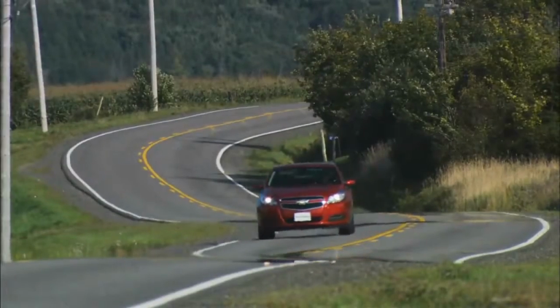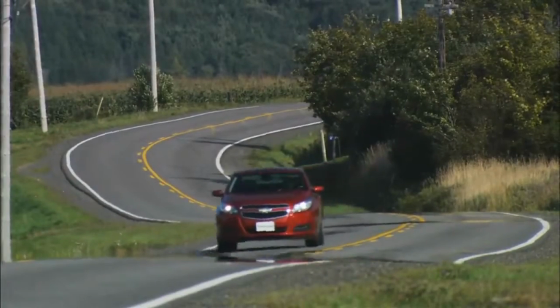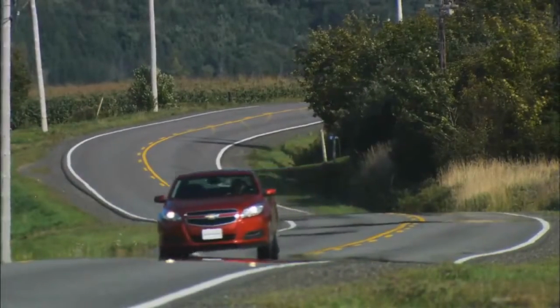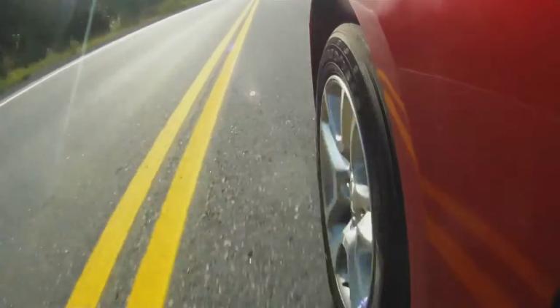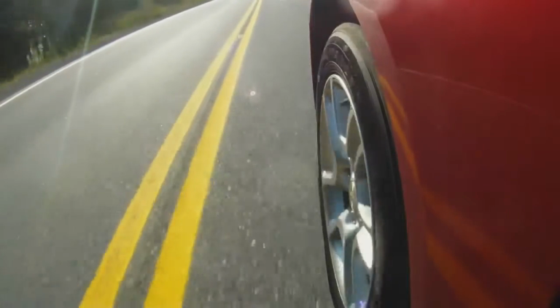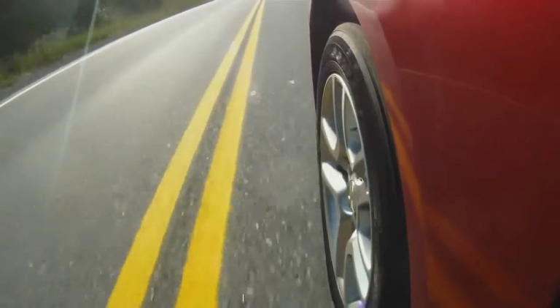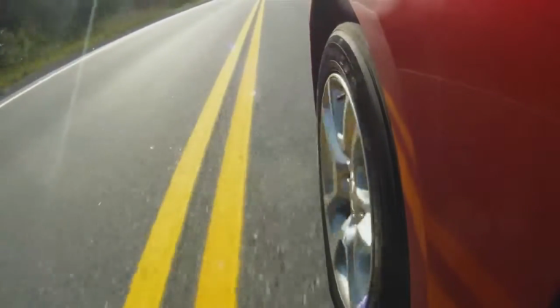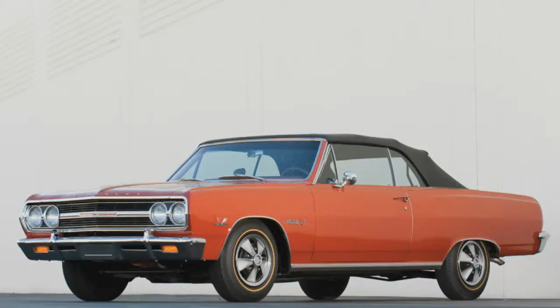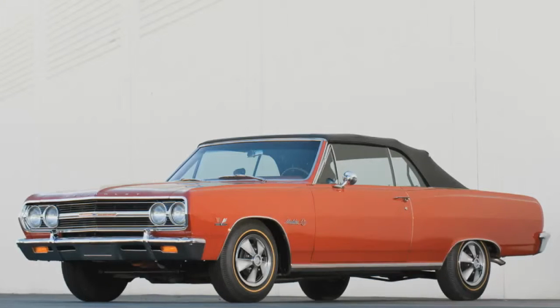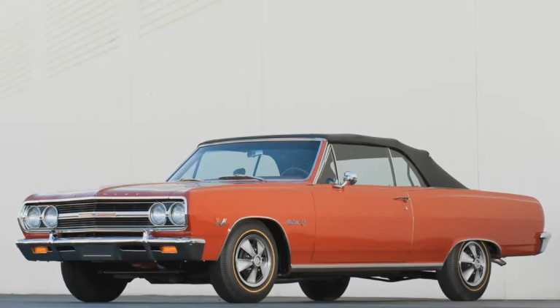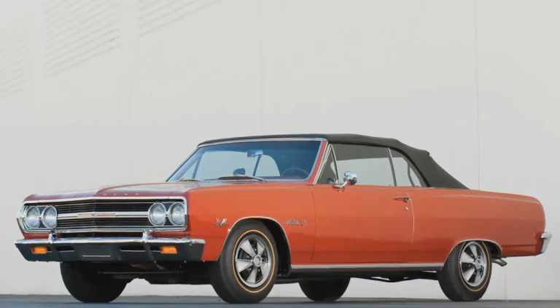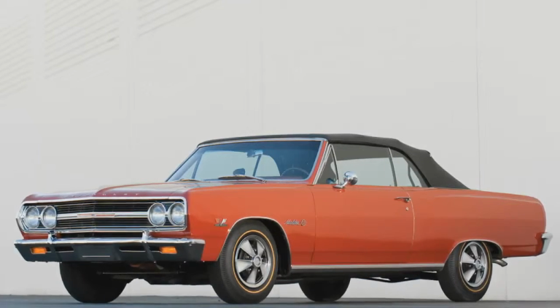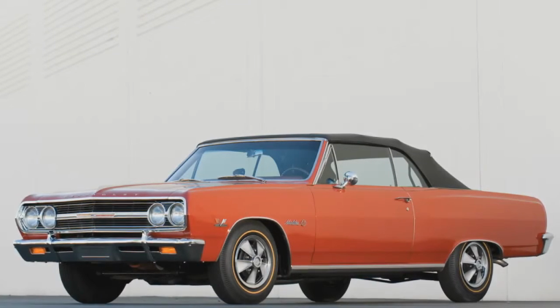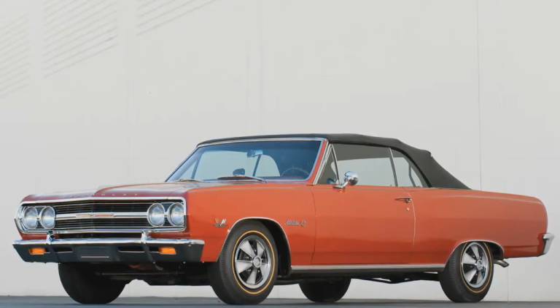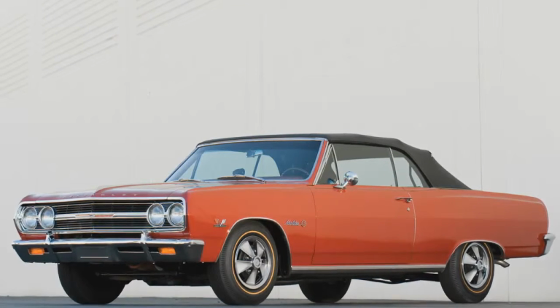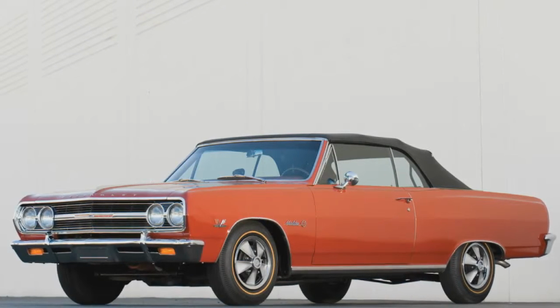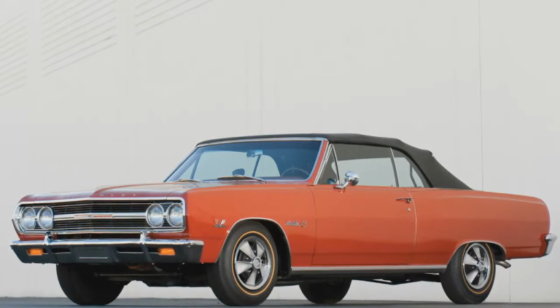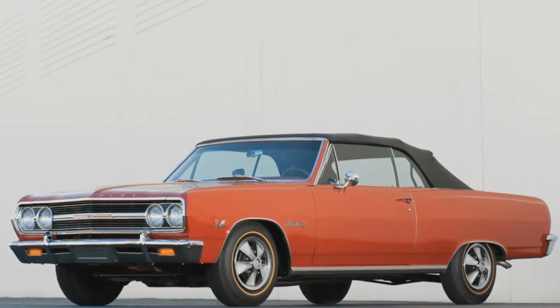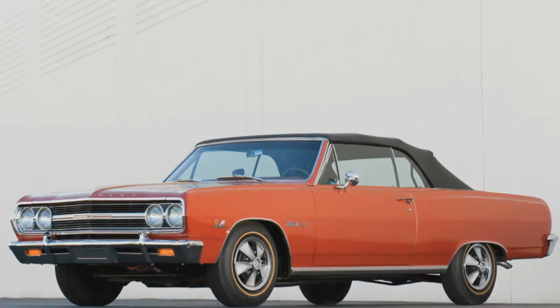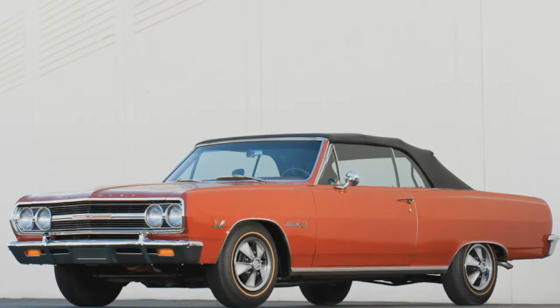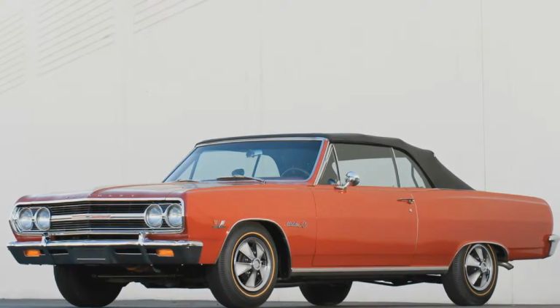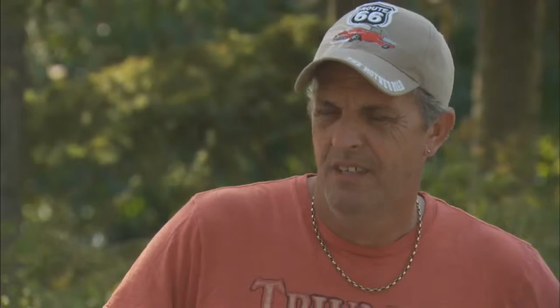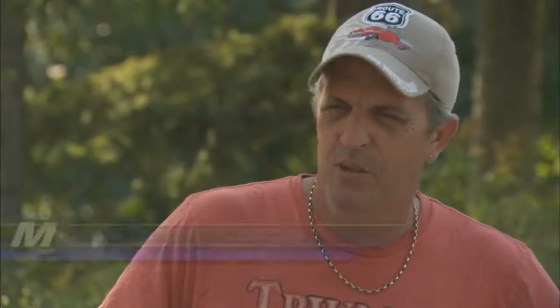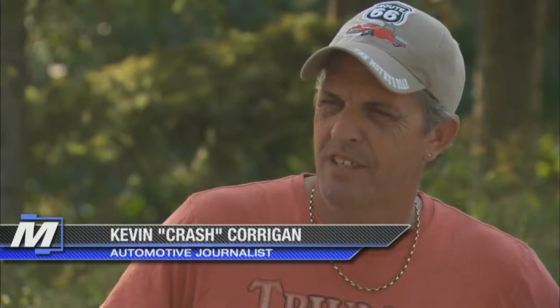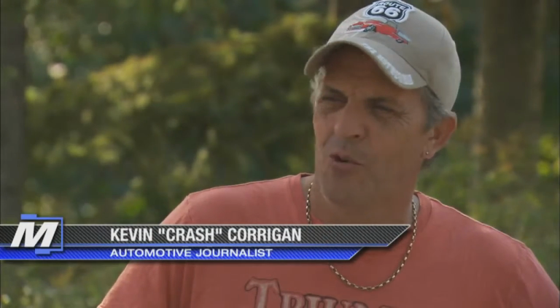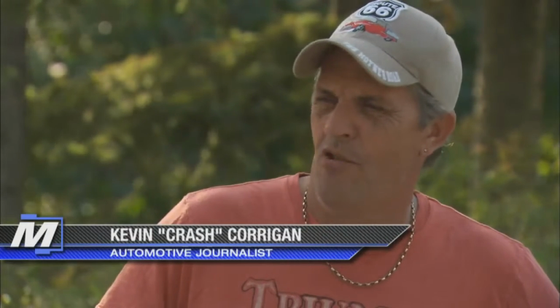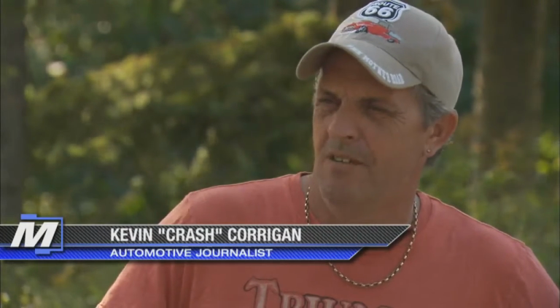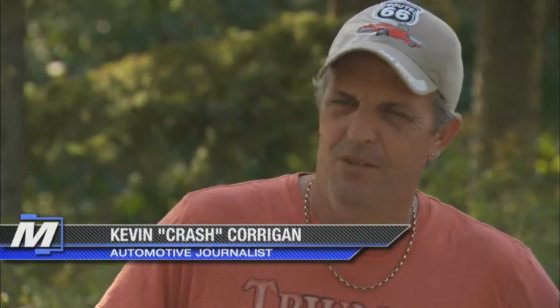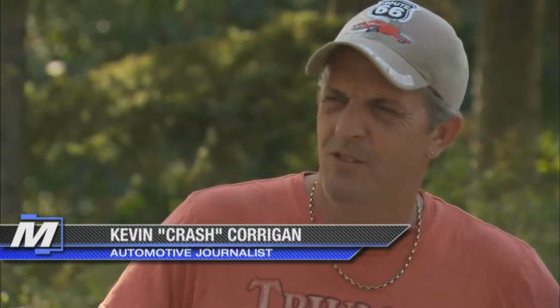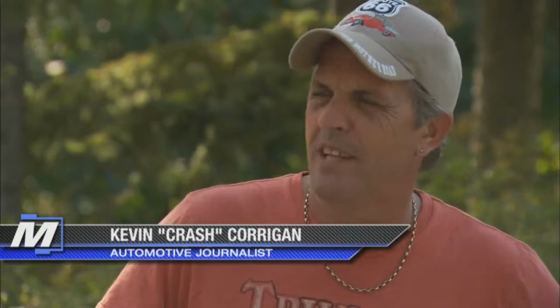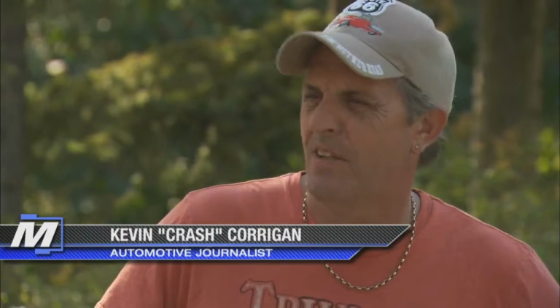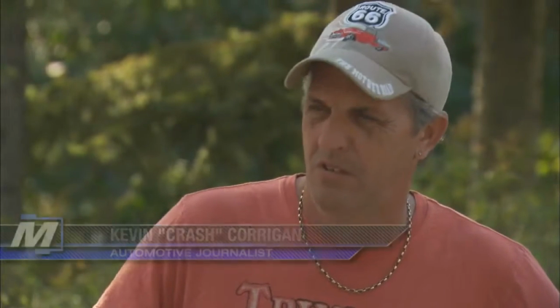The Malibu for me — I've always had a love-hate relationship with it. When I first came to North America, I can remember the 60s and 70s two-door Malibu Coupes that were beautiful. Then all of a sudden it just all went wrong — we had those square kind of lunch boxes.